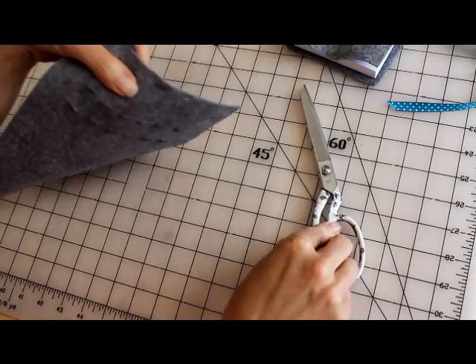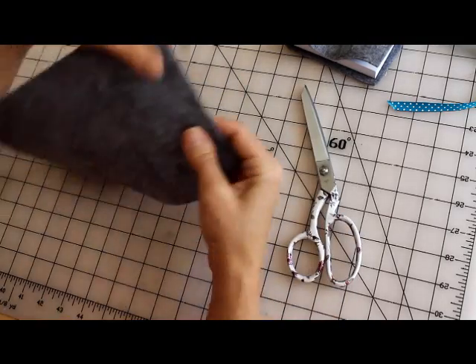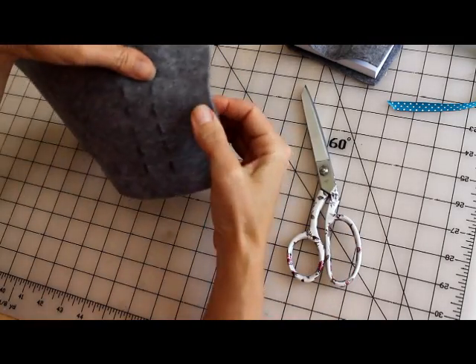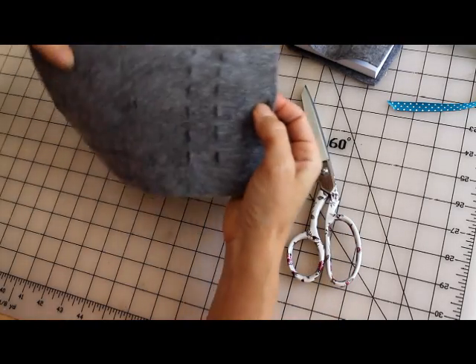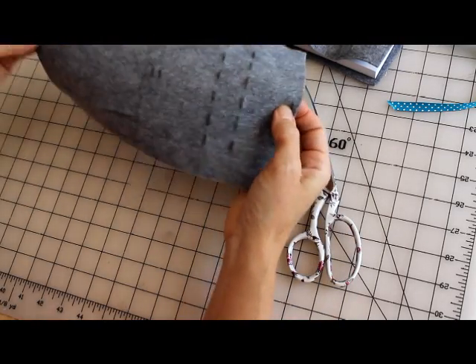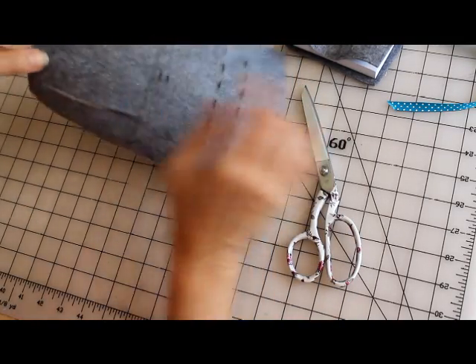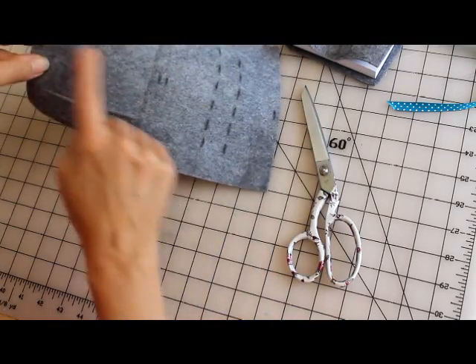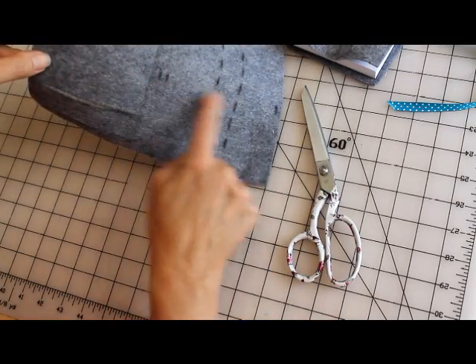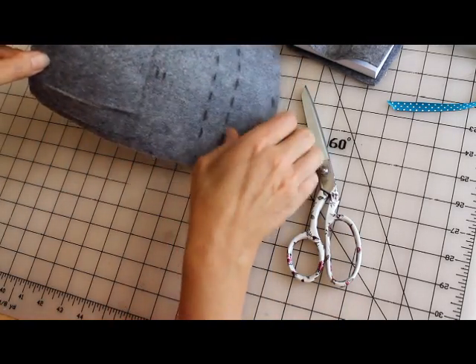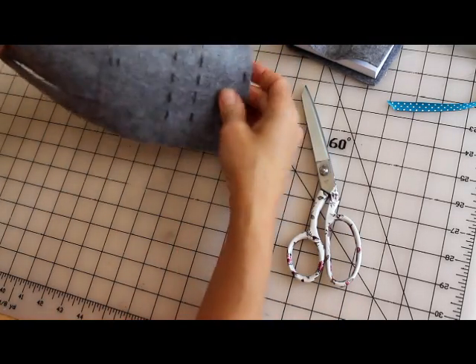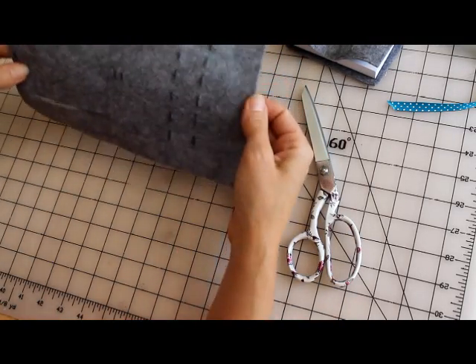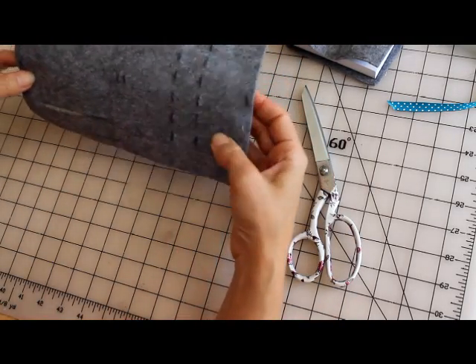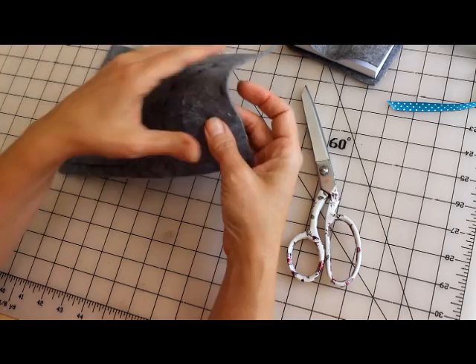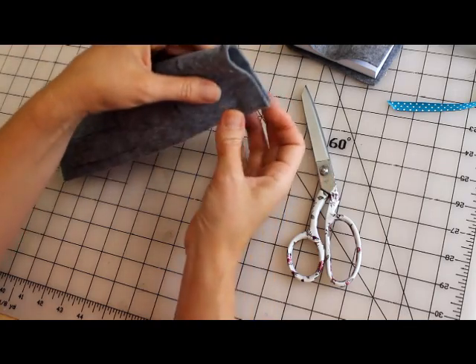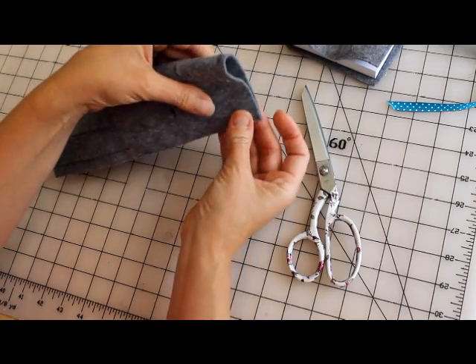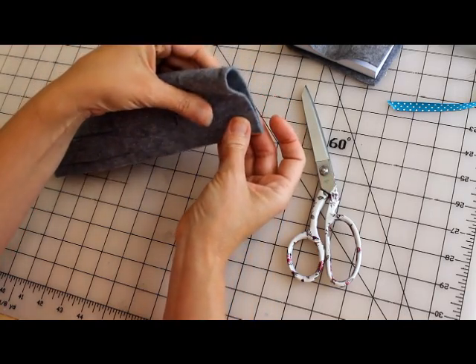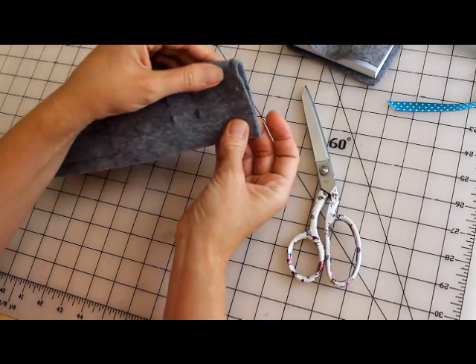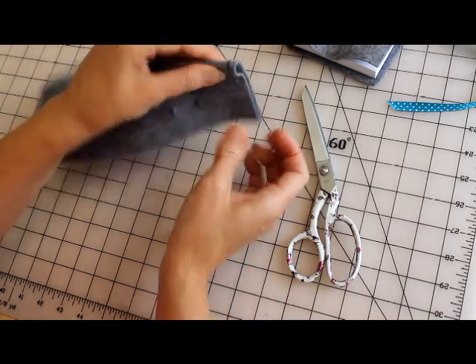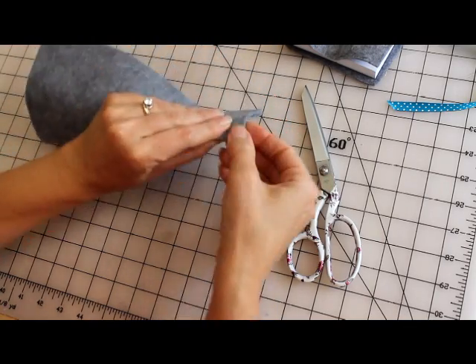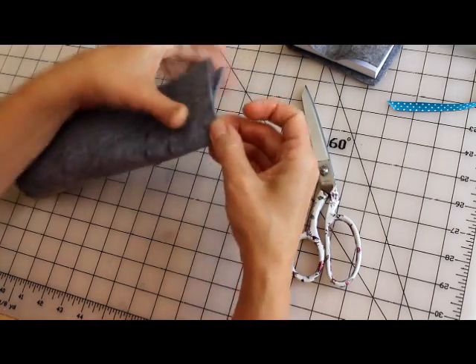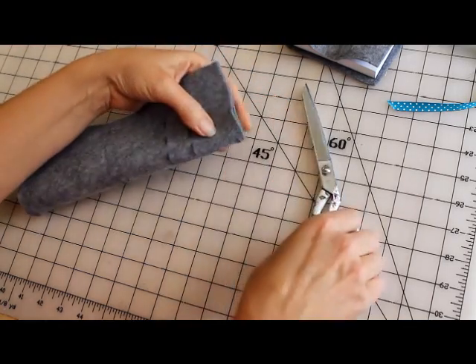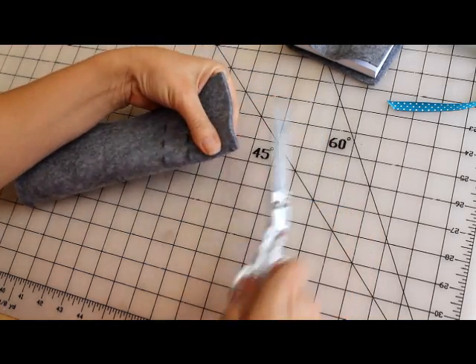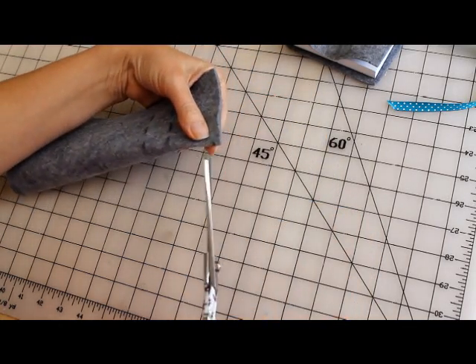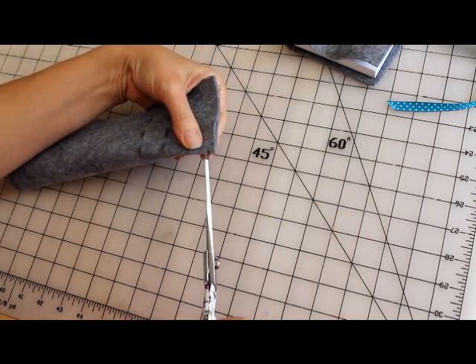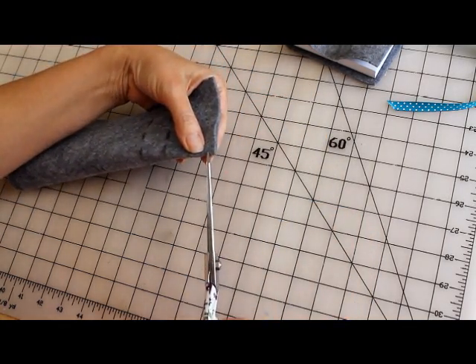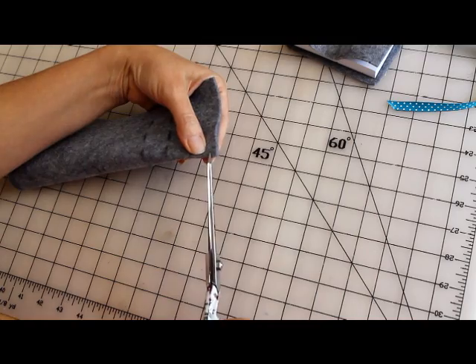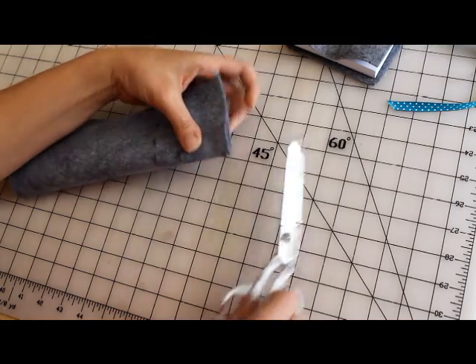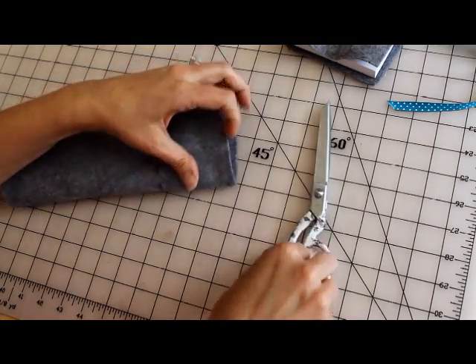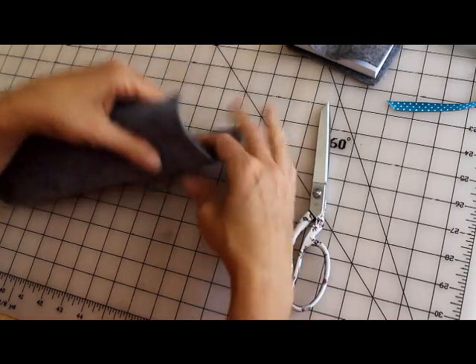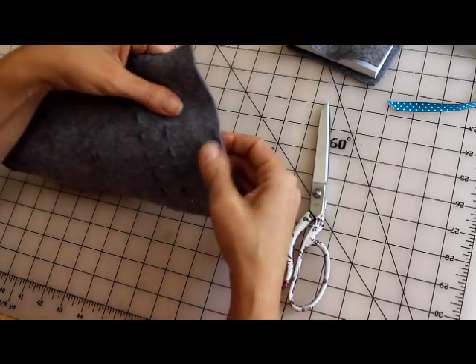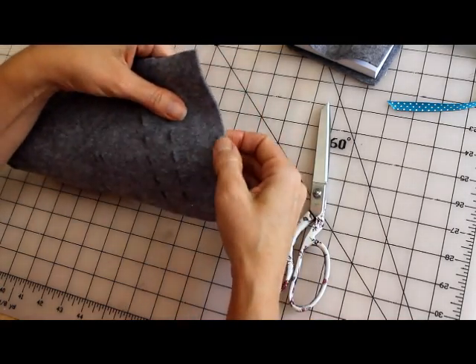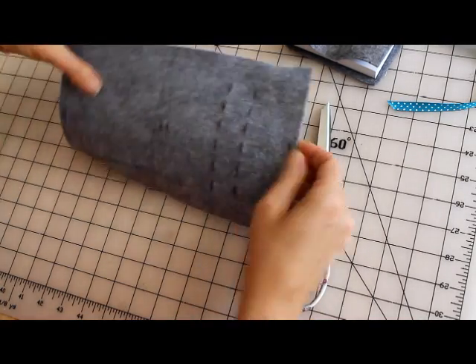And then this one — this is the edge — these four holes are for the ribbon to thread the ribbon through. Fold this guy like that, another little snip, and you should be all set.